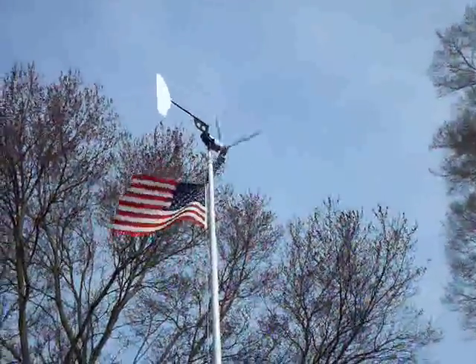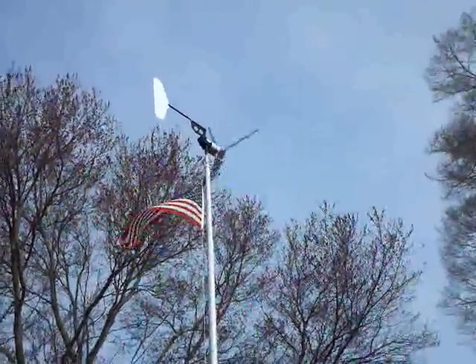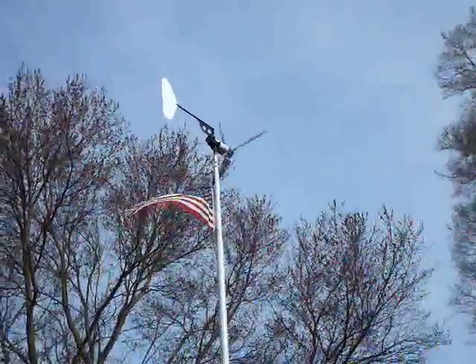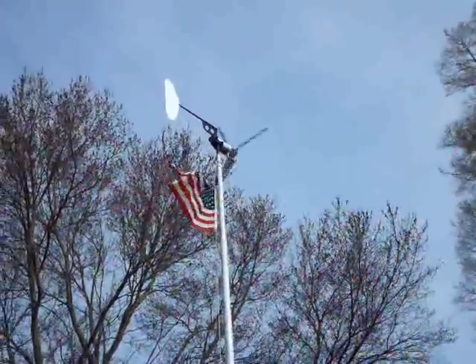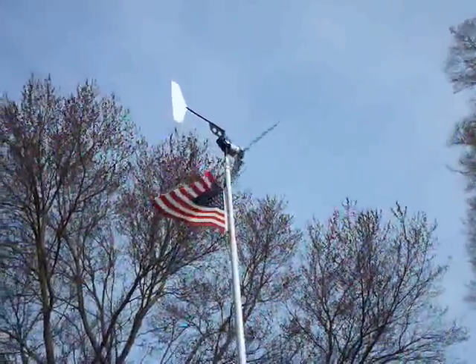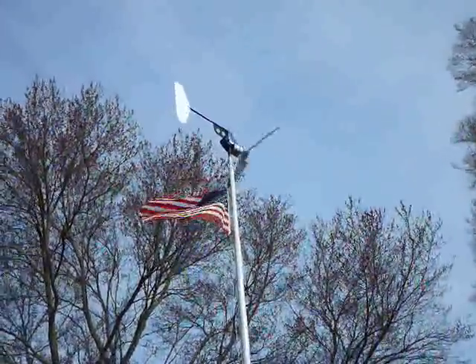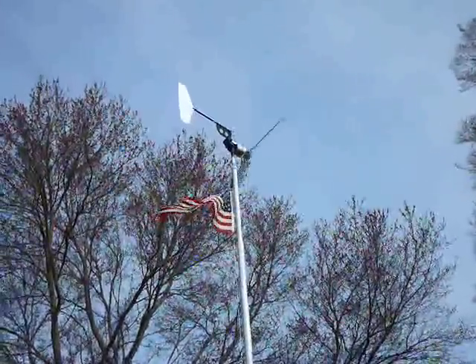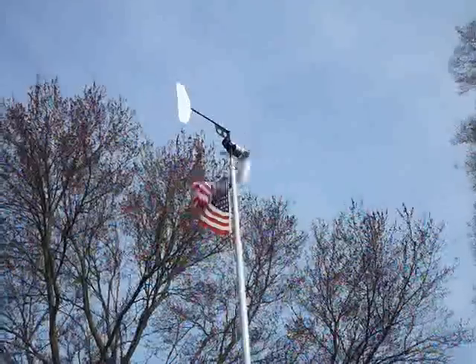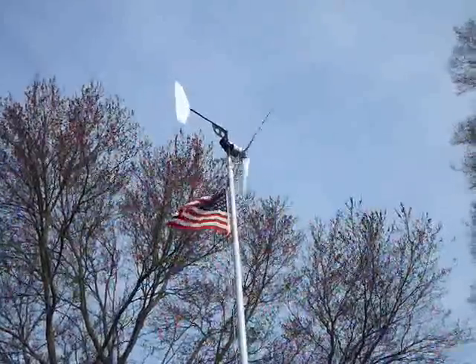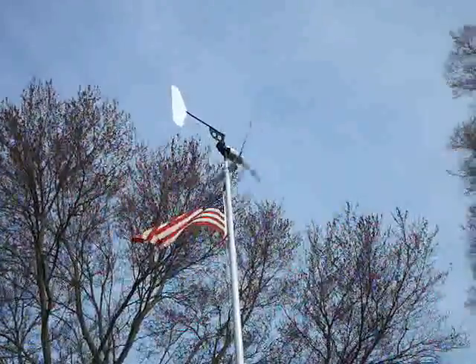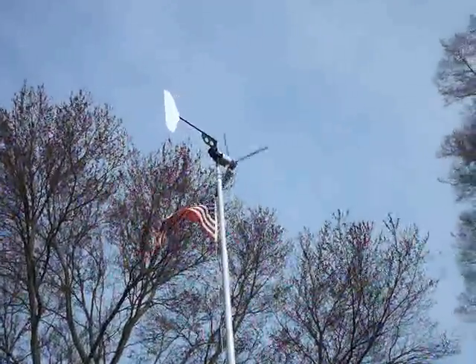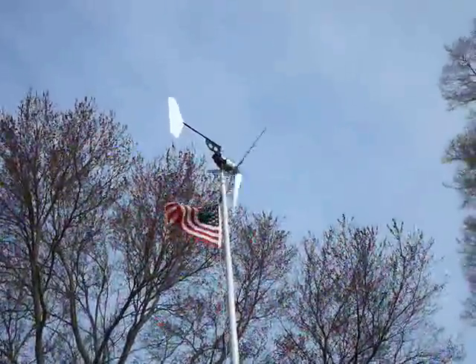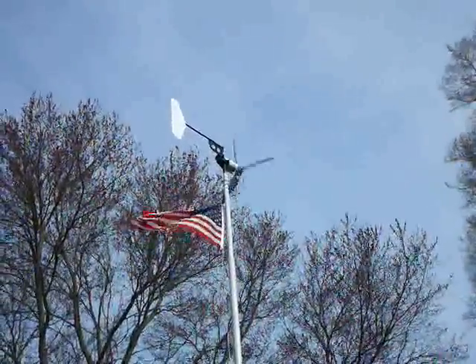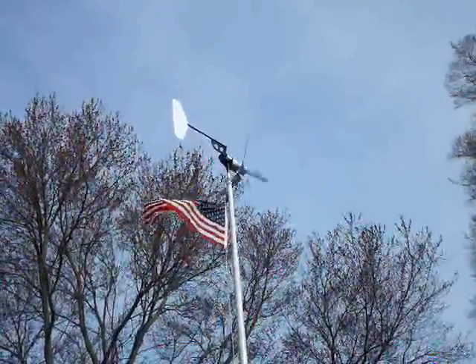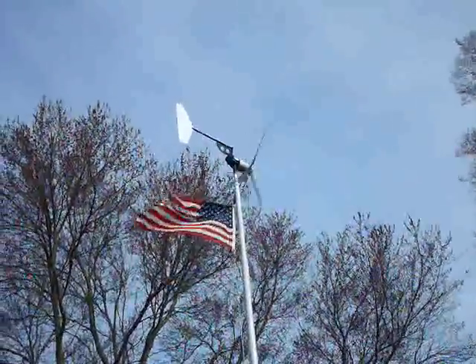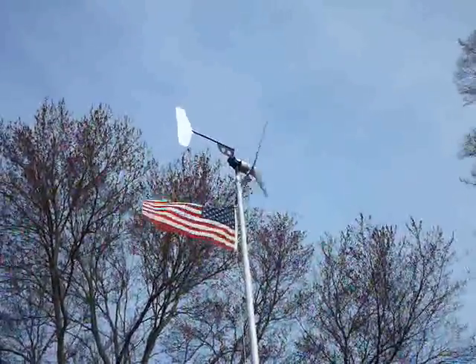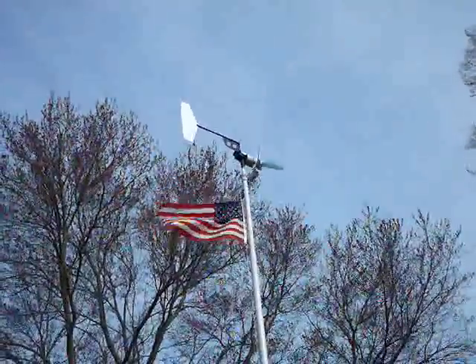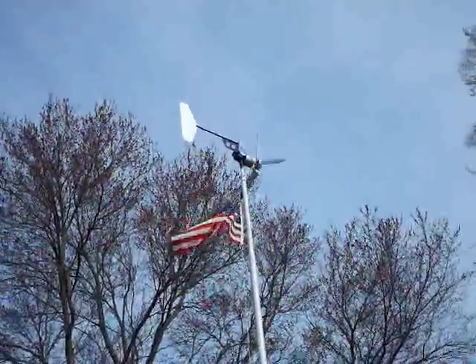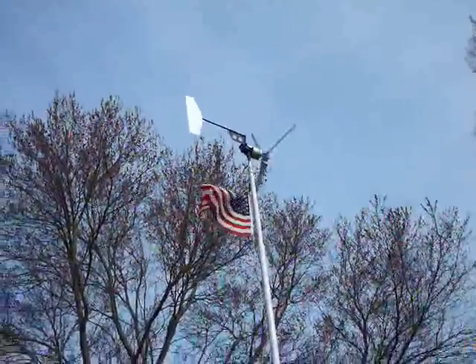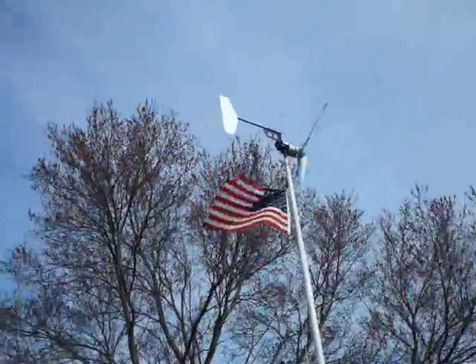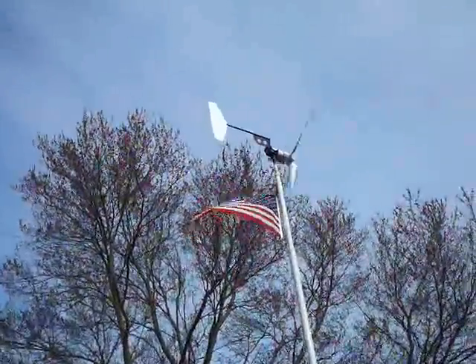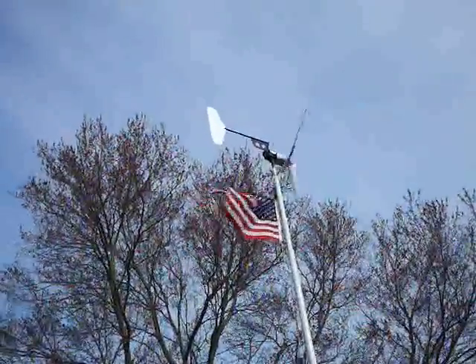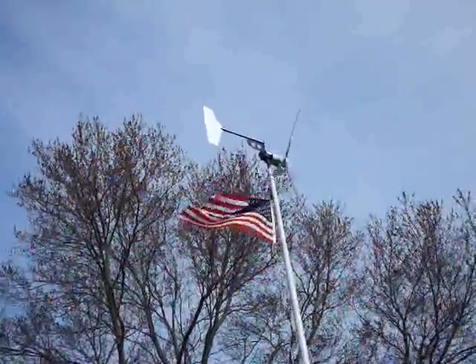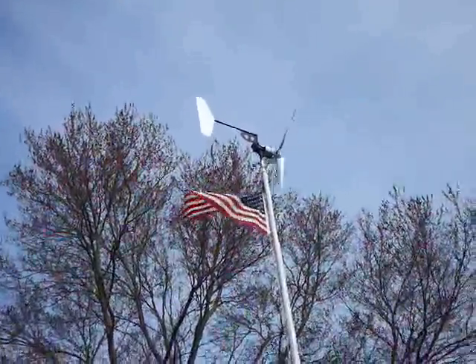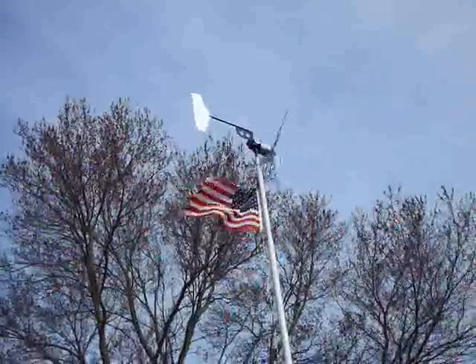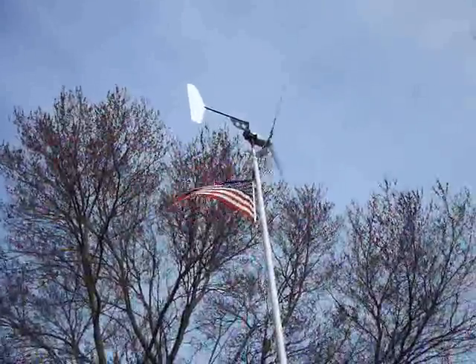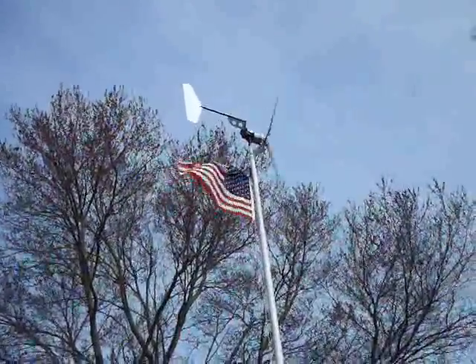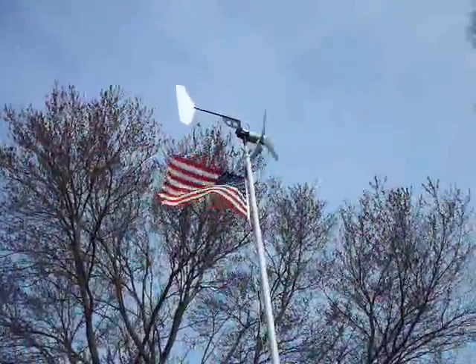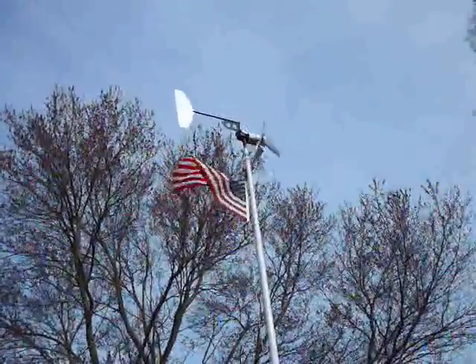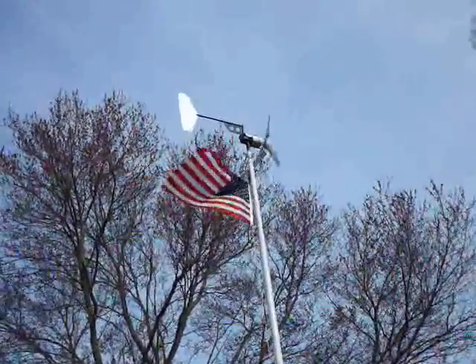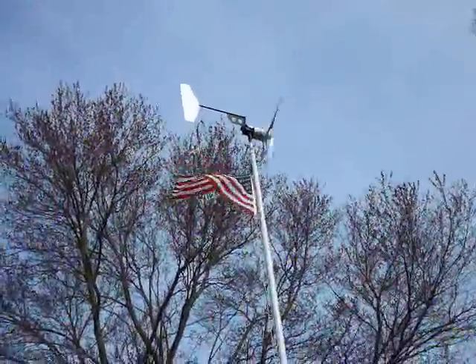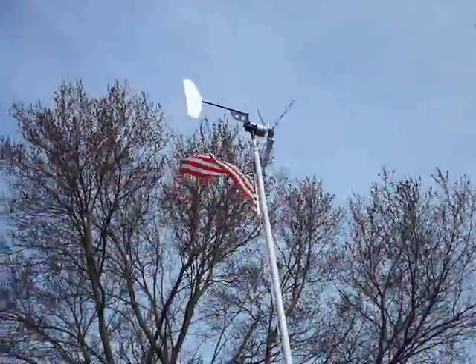We're in good old Saybrook, Connecticut and this is a short video of my wind turbine project. Had a lot of fun building it. Basically what I've got is my turbine mounted on a flagpole about 26 foot high.